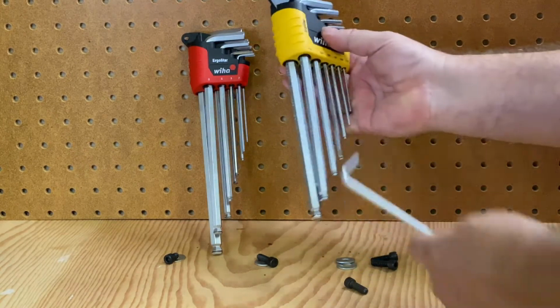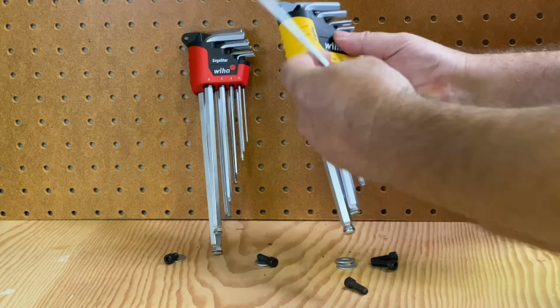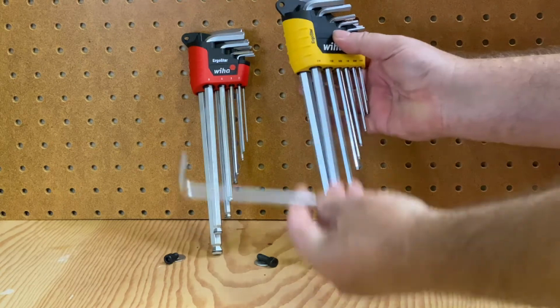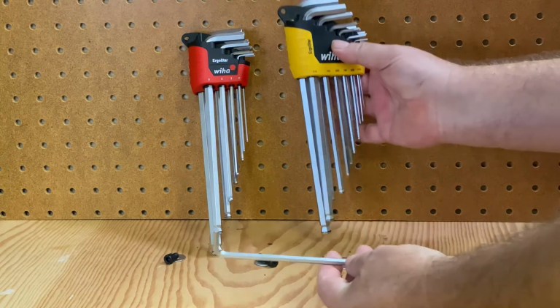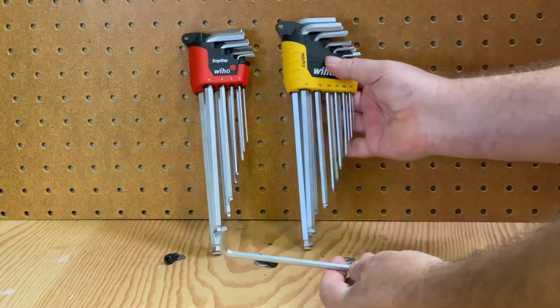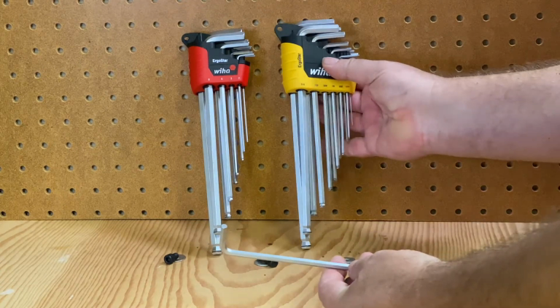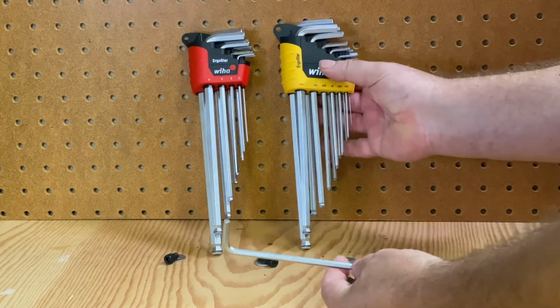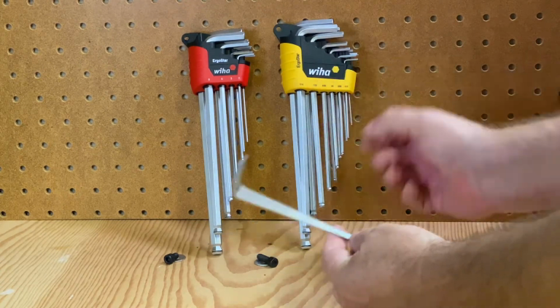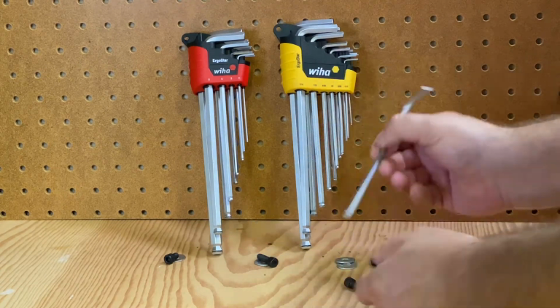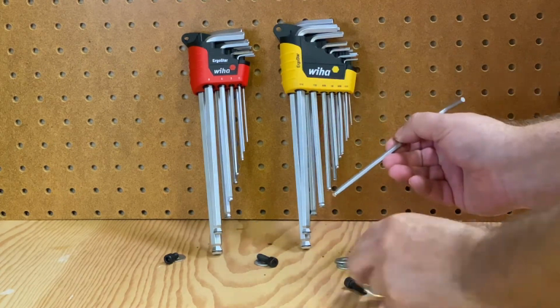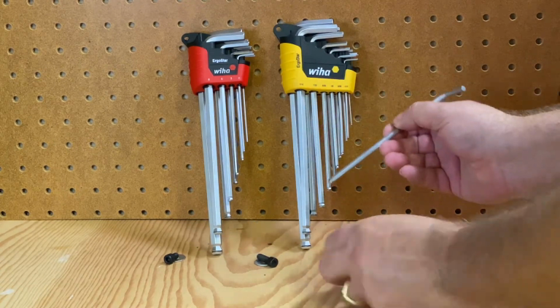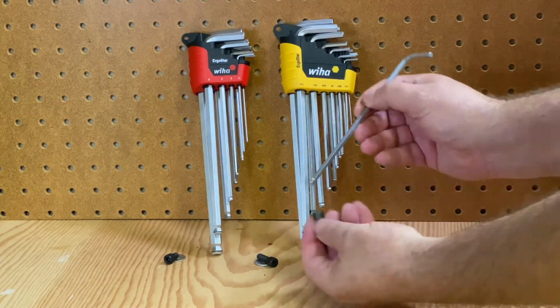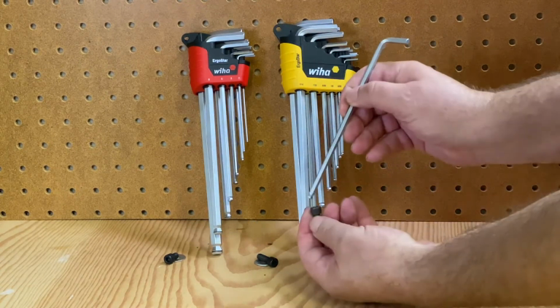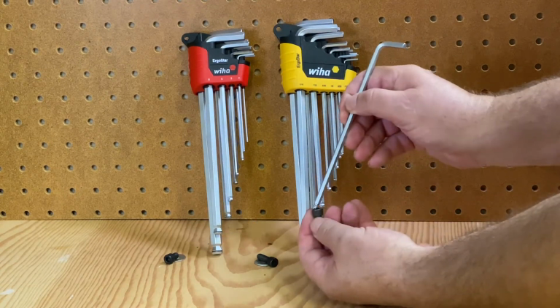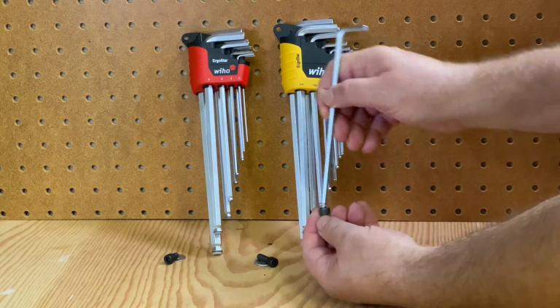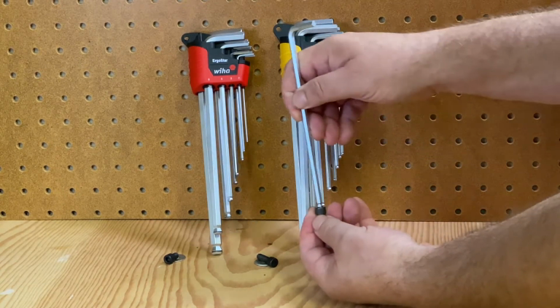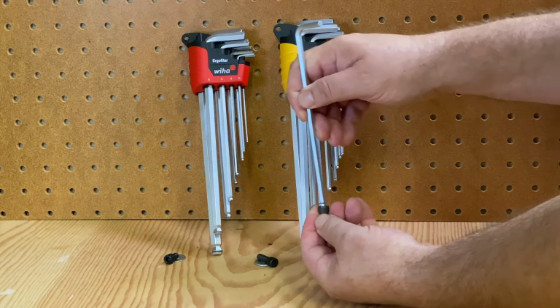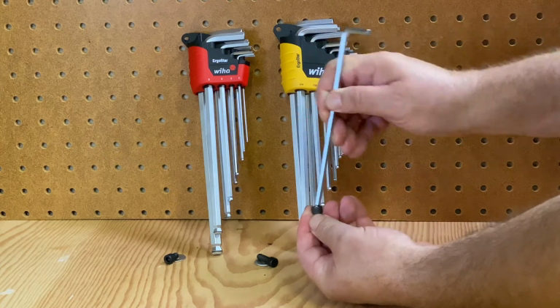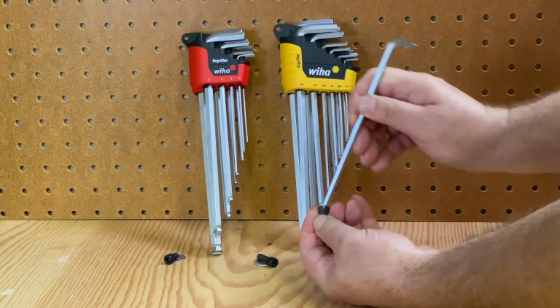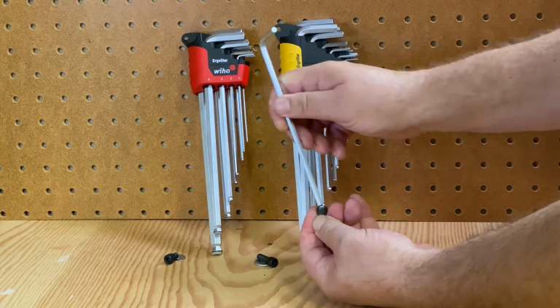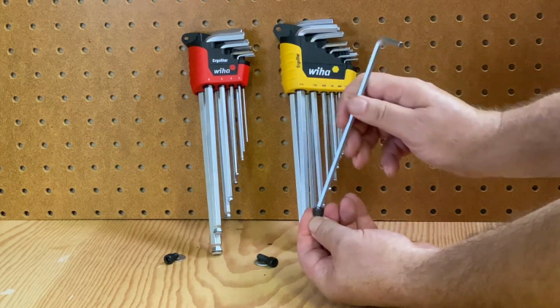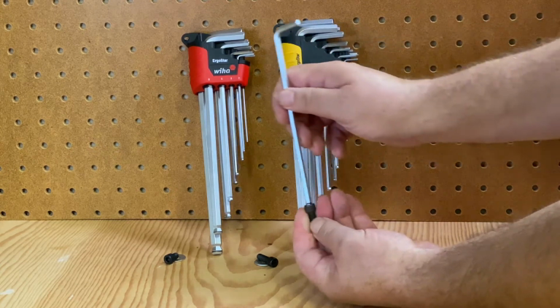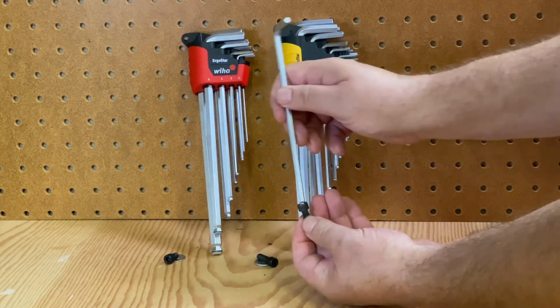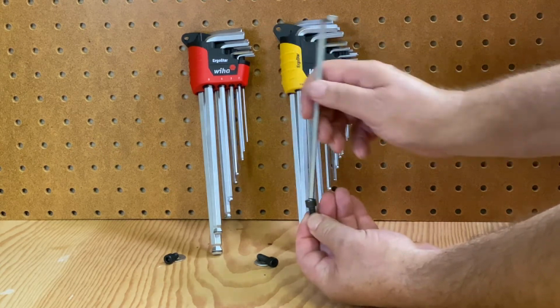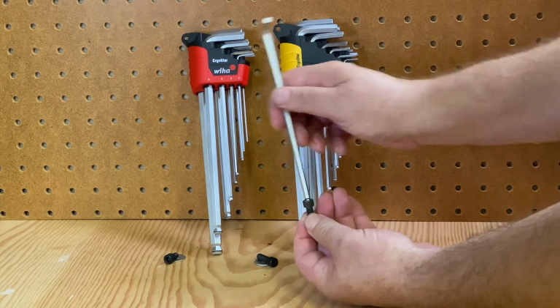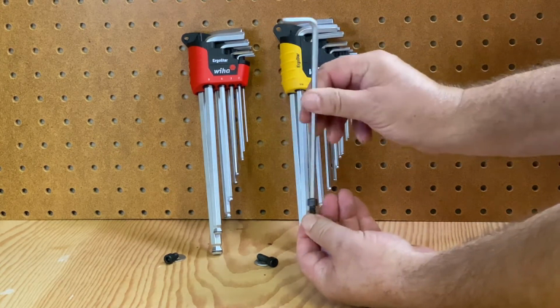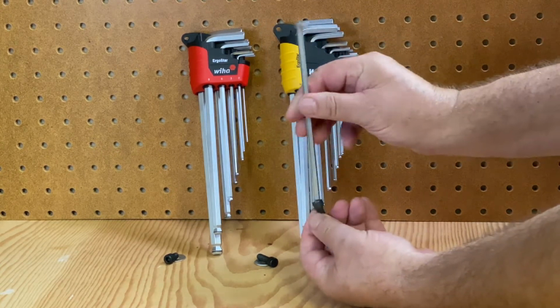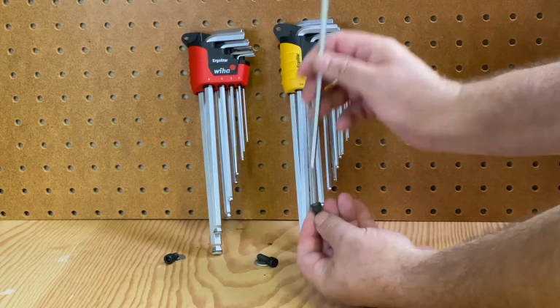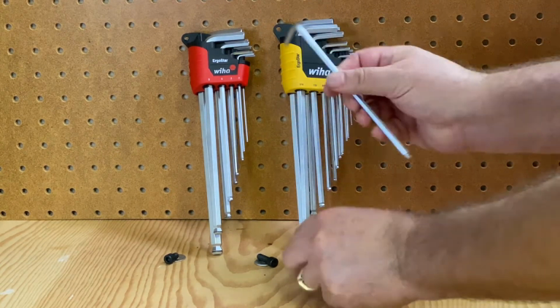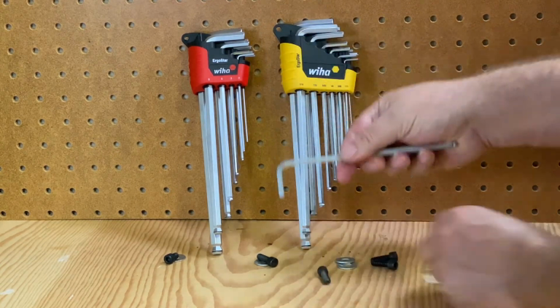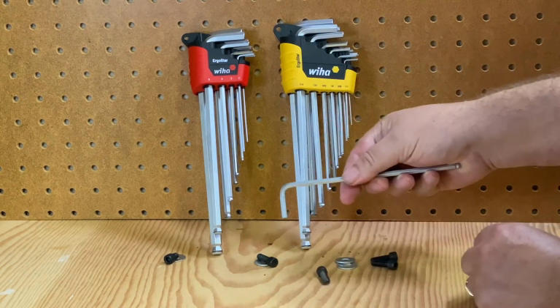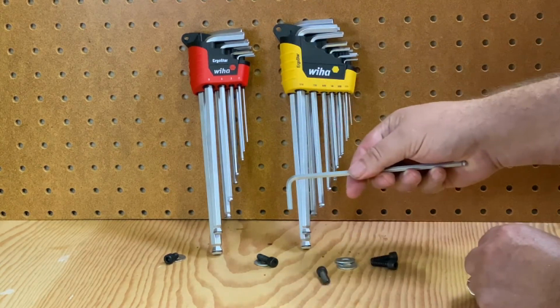These are nice long handles. They also have a nice ball end on the long side, so you have some flexibility when you're using it for speed along with the long handle.